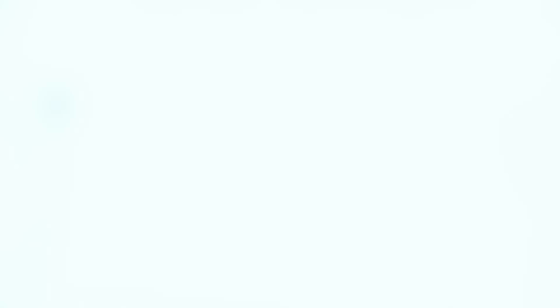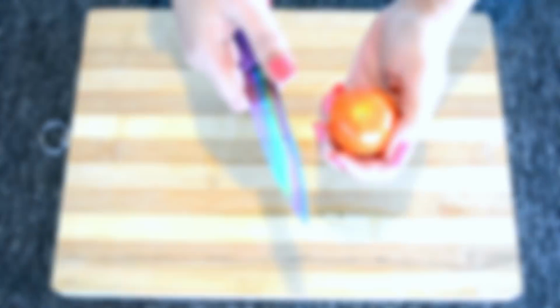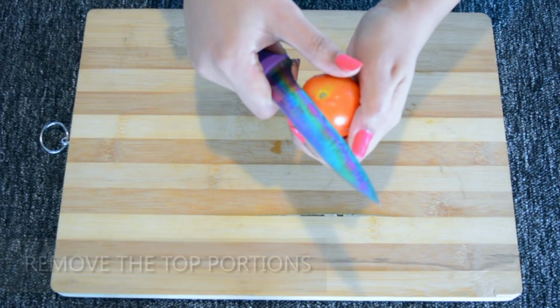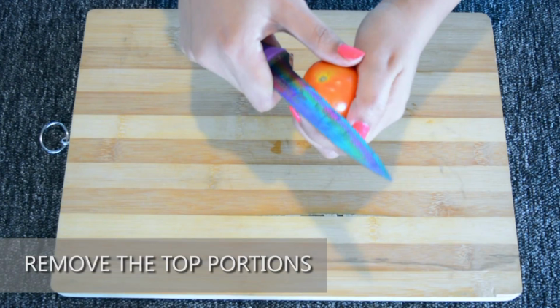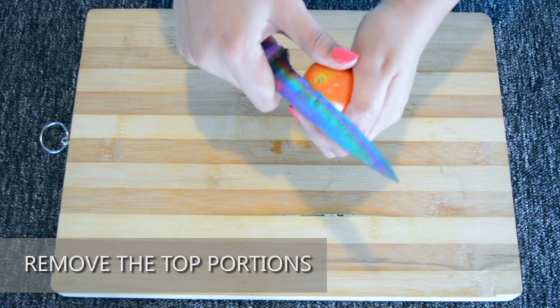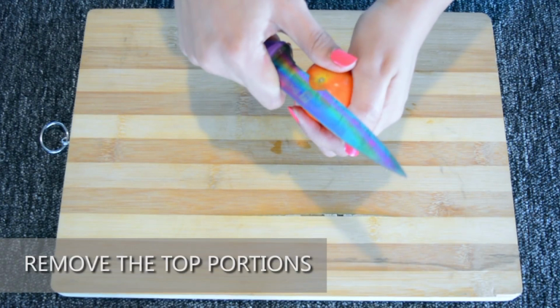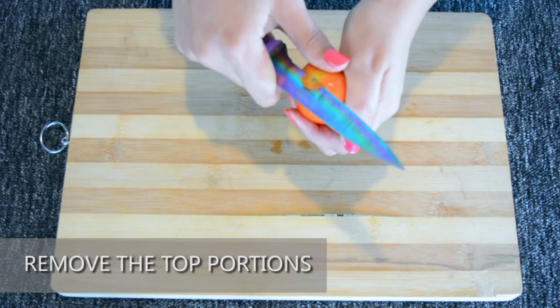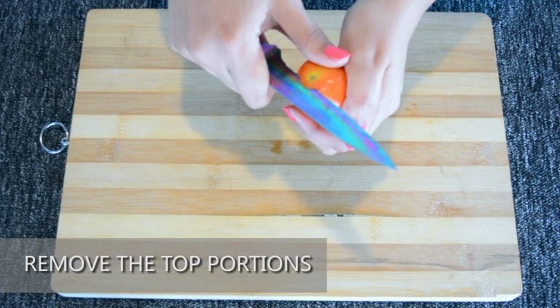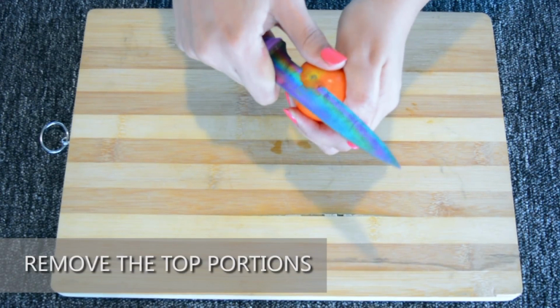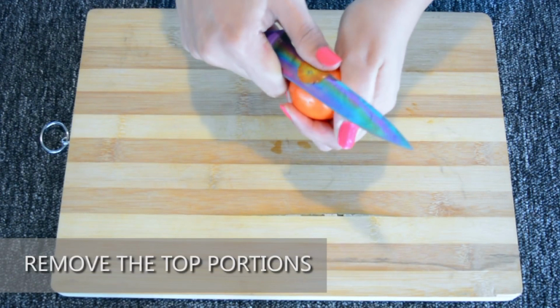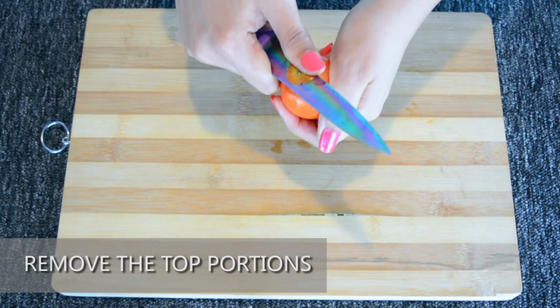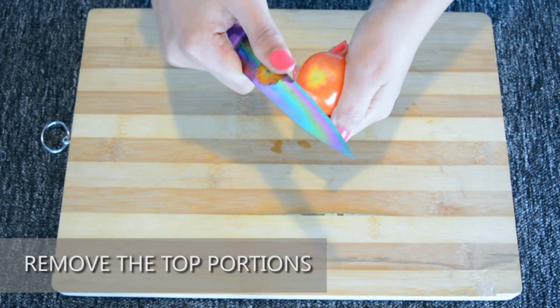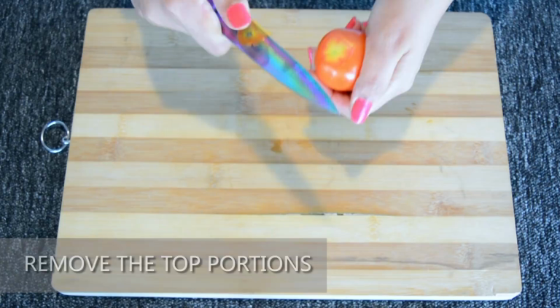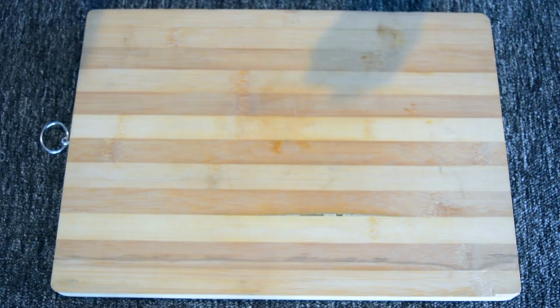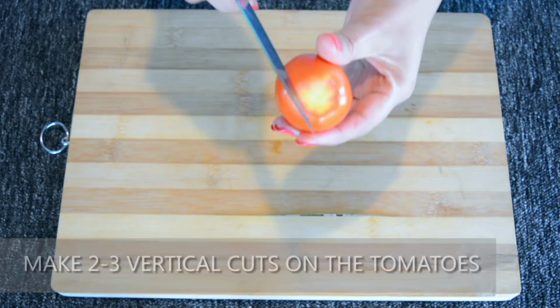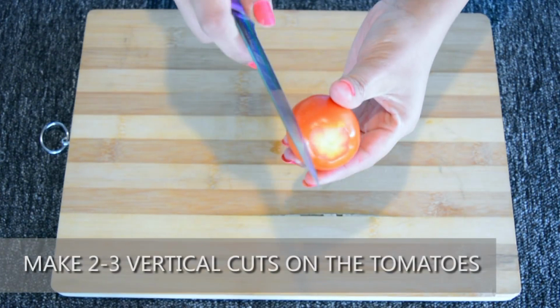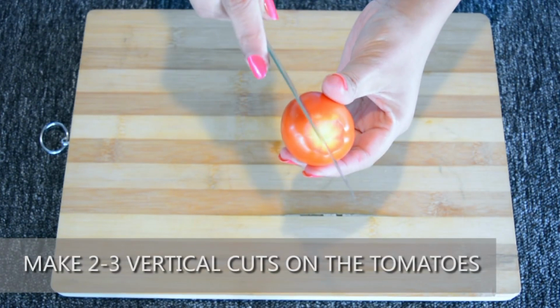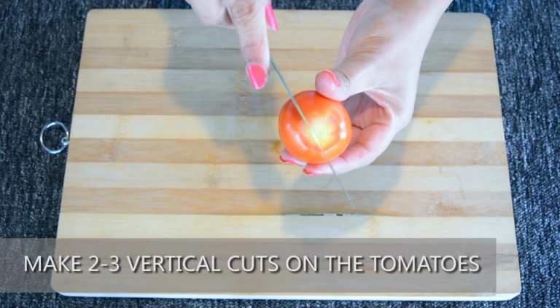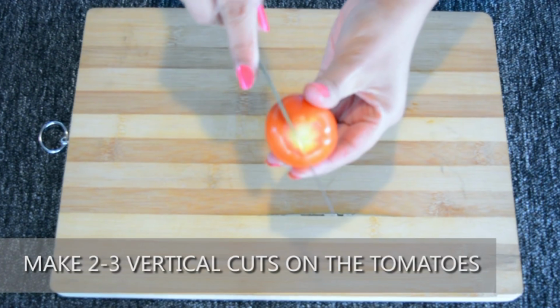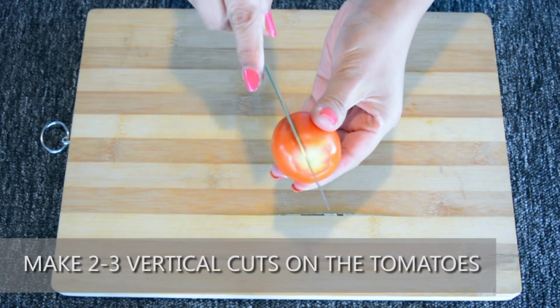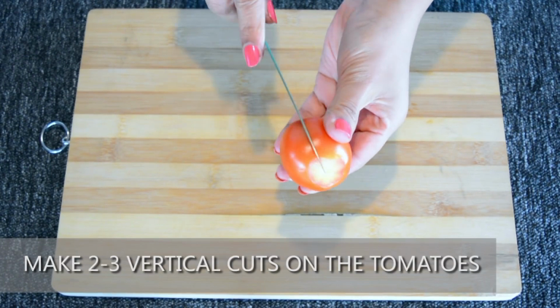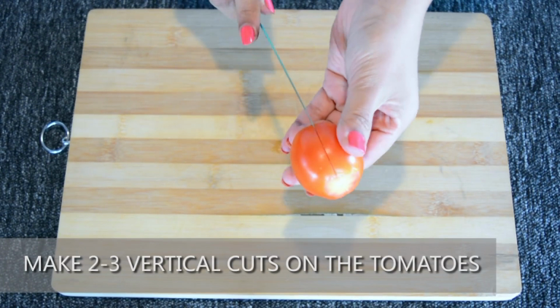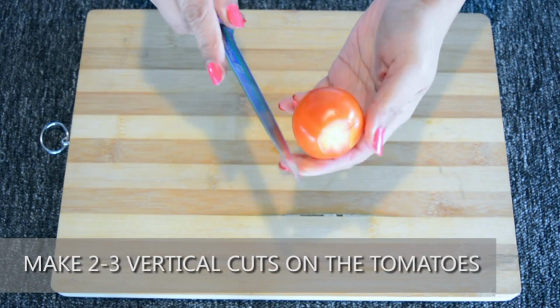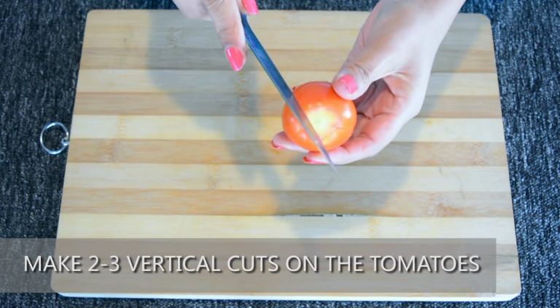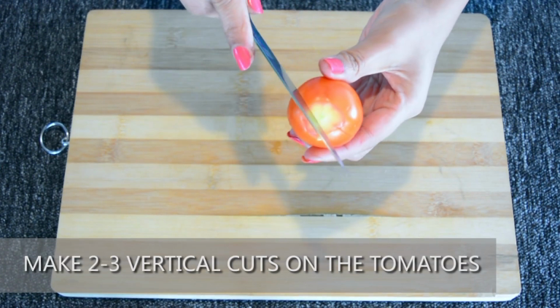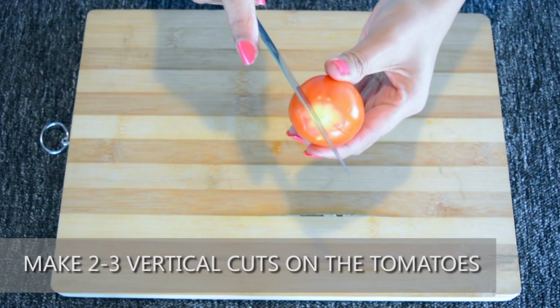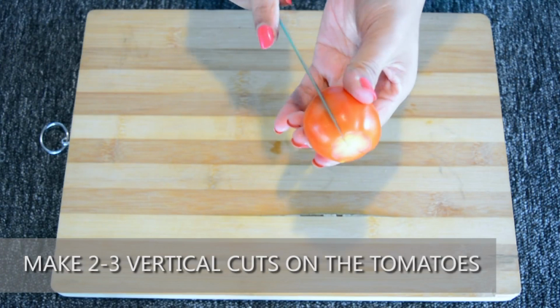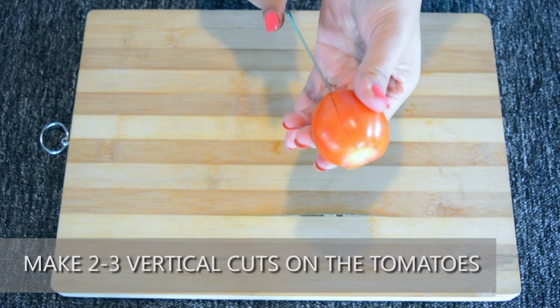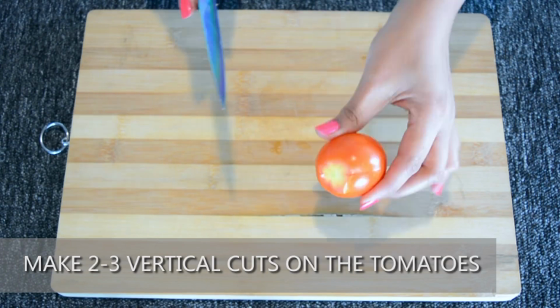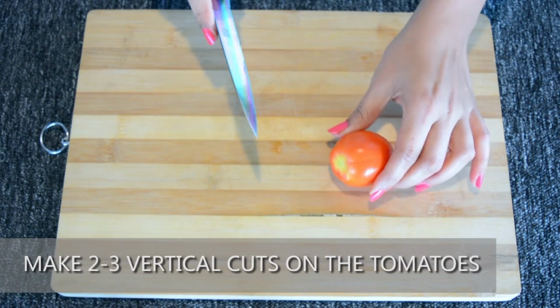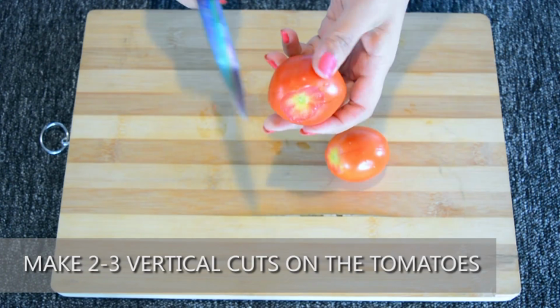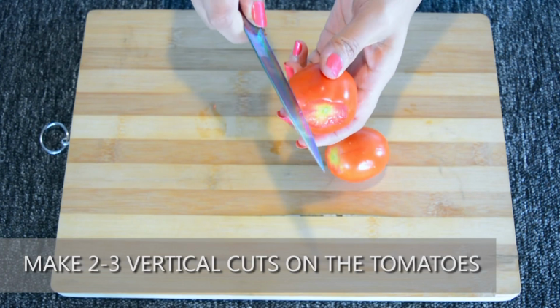Take 3 tomatoes and cut the top portion of the tomatoes. Make sure the tomatoes are washed thoroughly before using. Make 2-3 vertical cuts on the tomatoes. This is done to make sure the tomatoes are cooked on the inside.